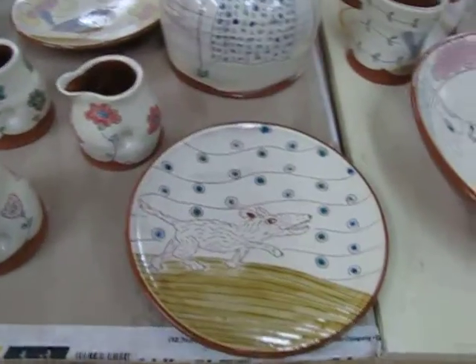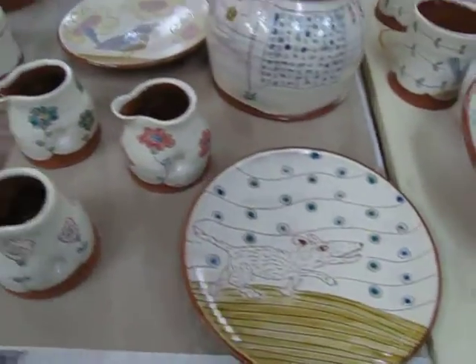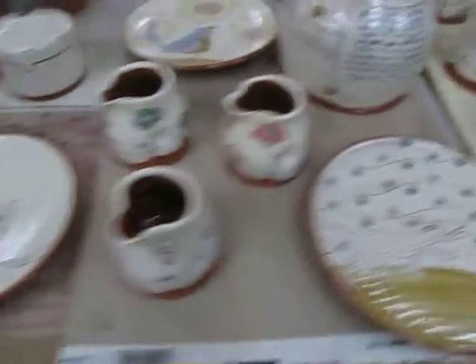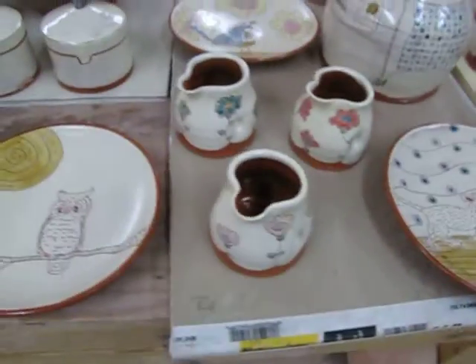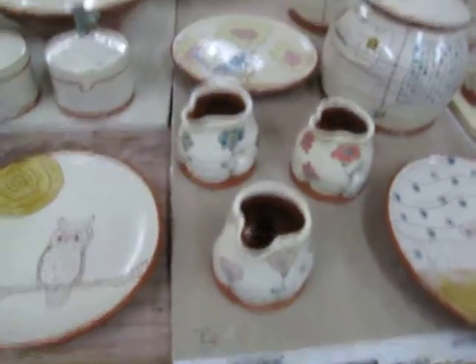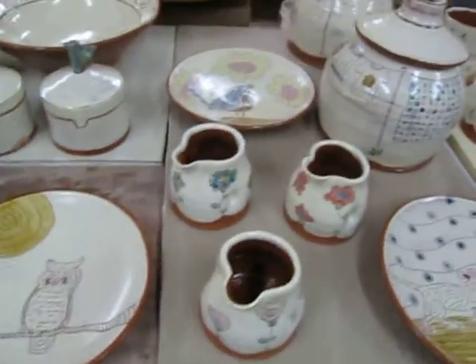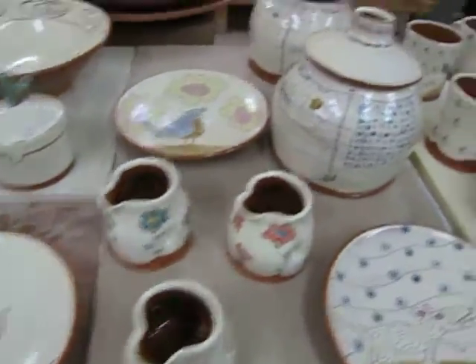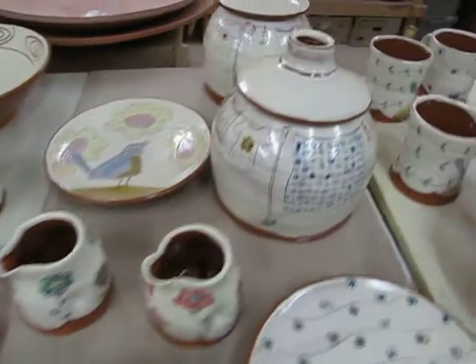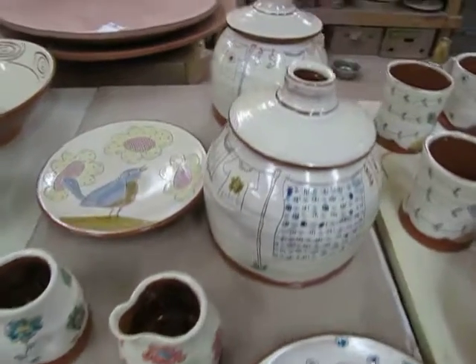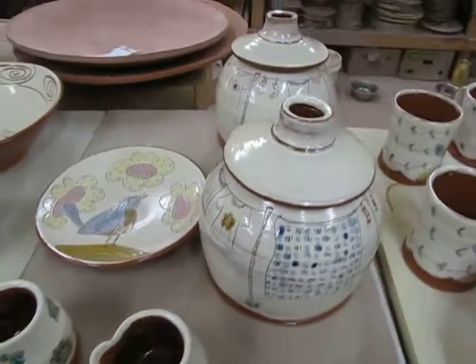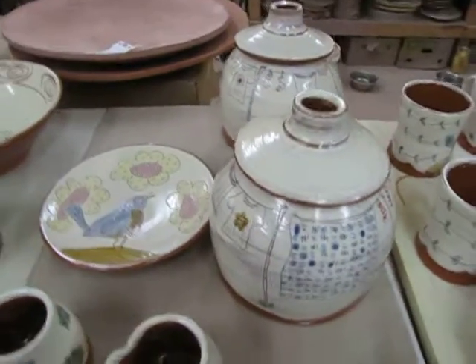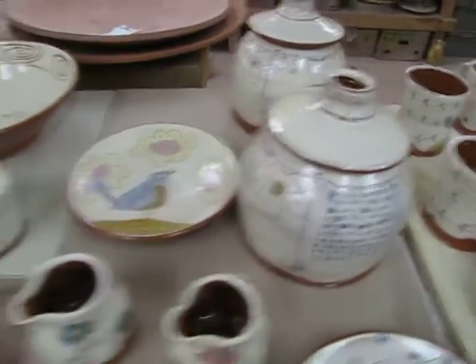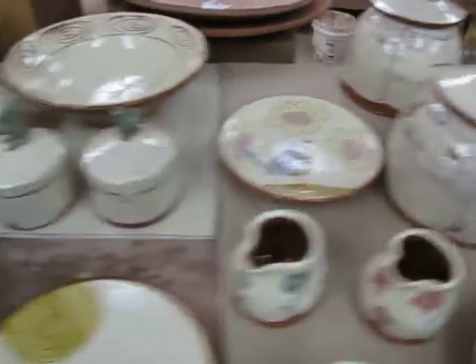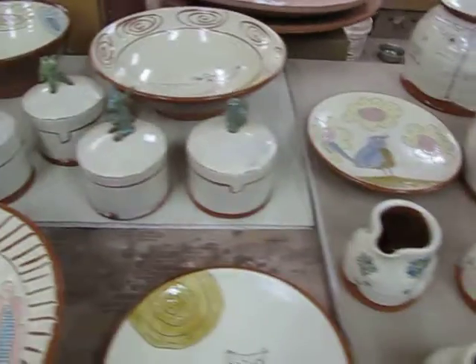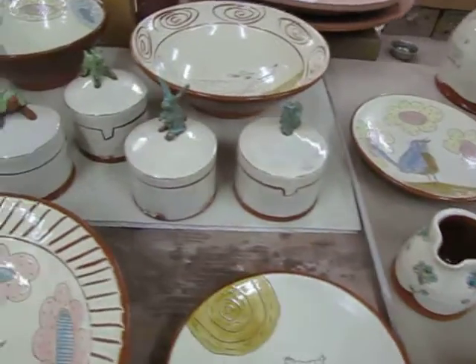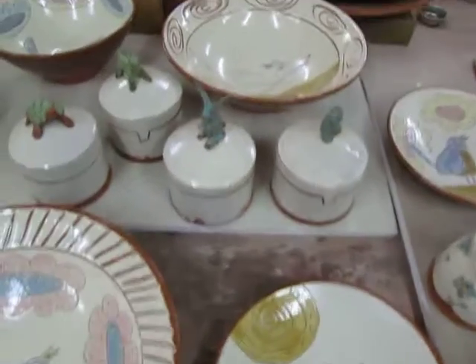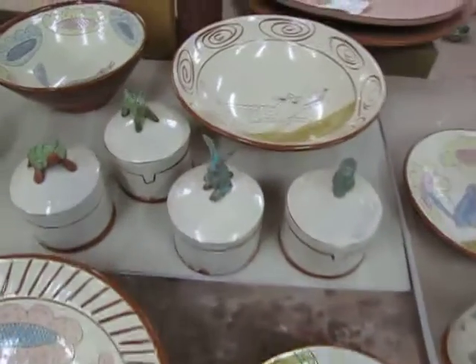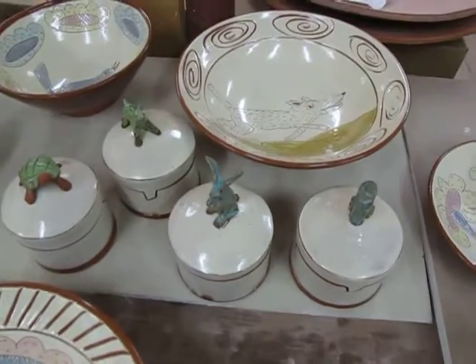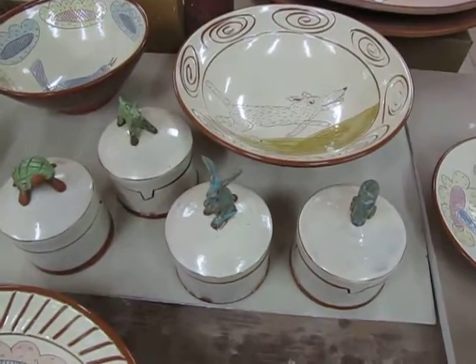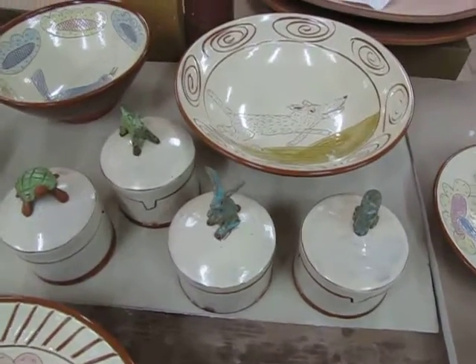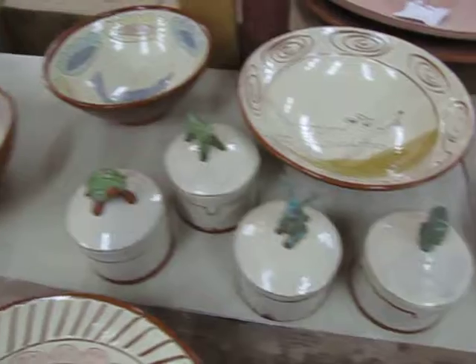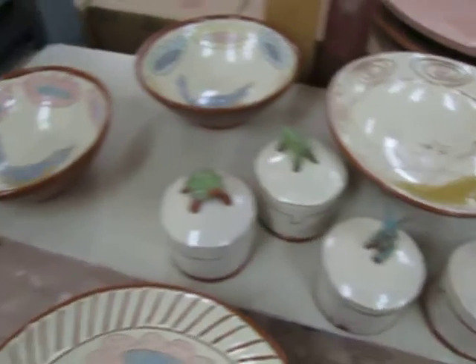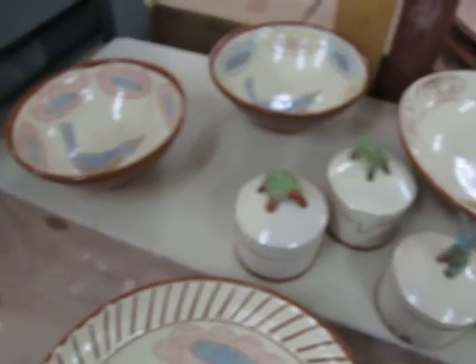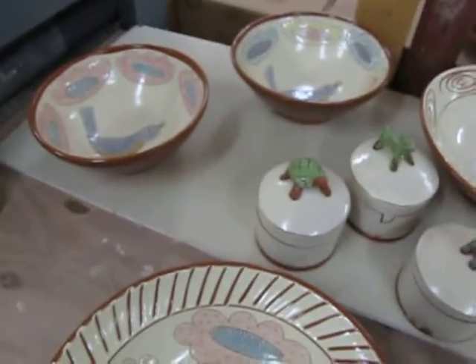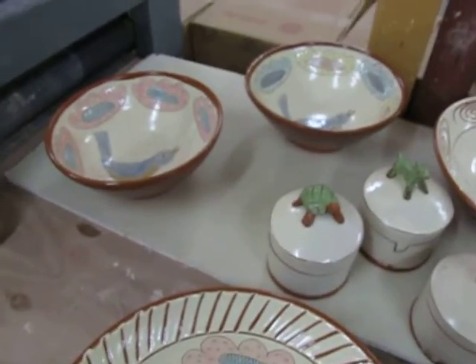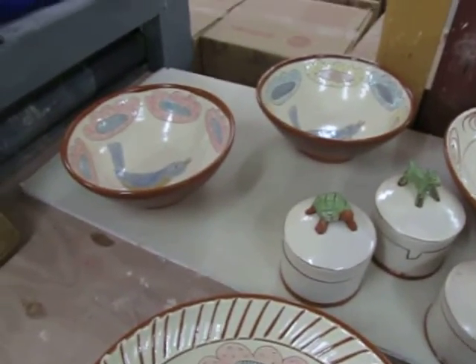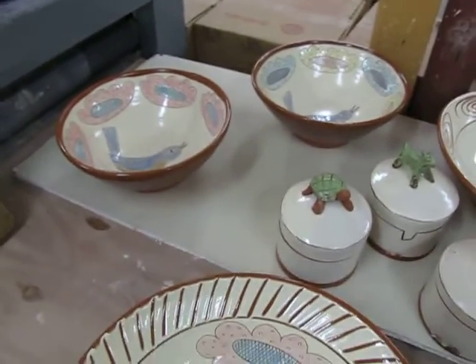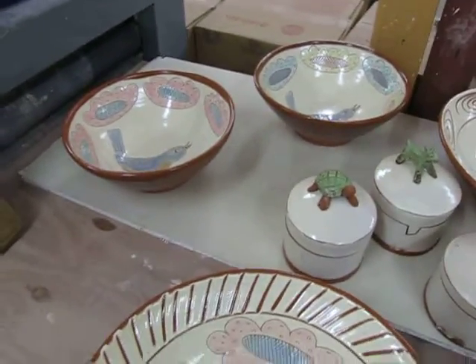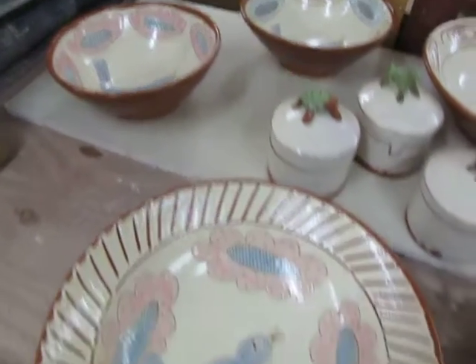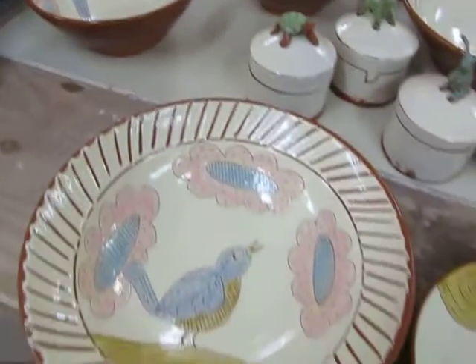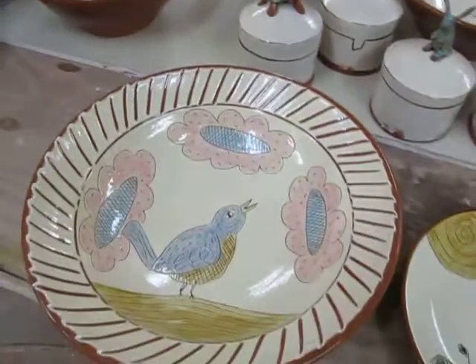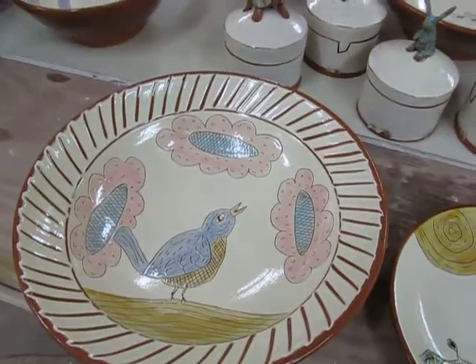Some of these will go on the Etsy site, and some of these are going to Pottery 101 in Salisbury — the opening is this Friday. Okay, see ya!